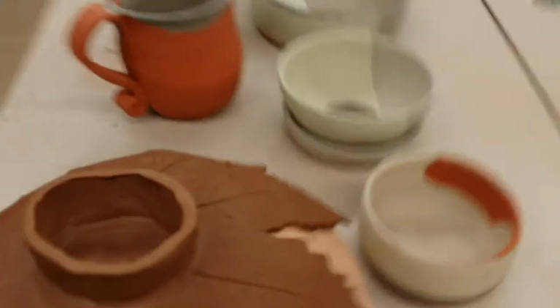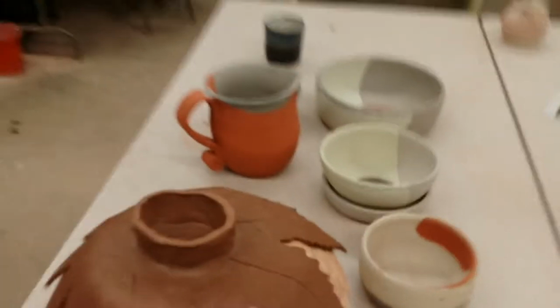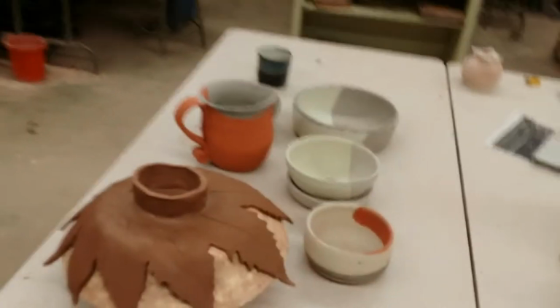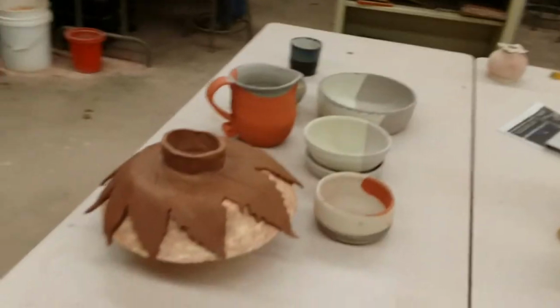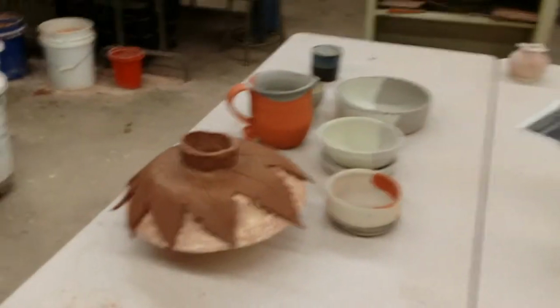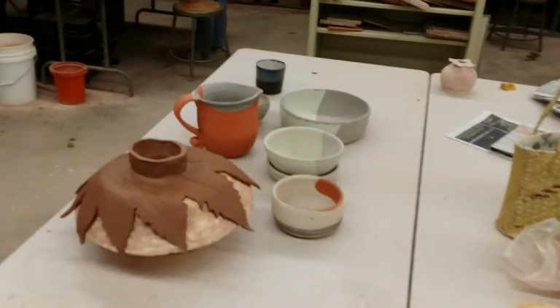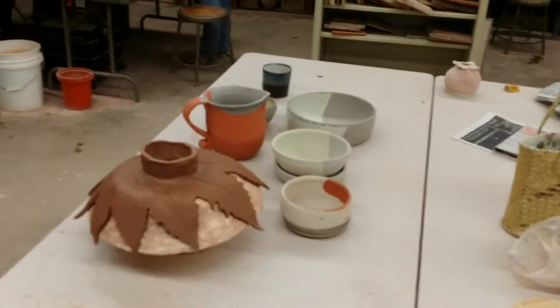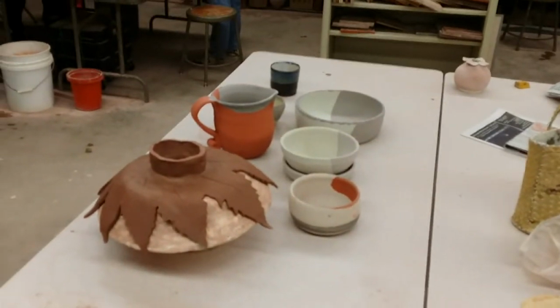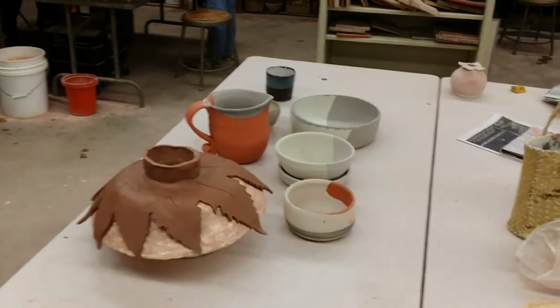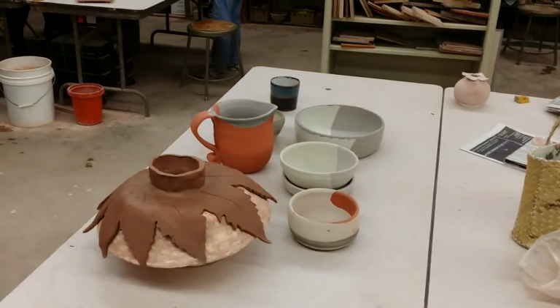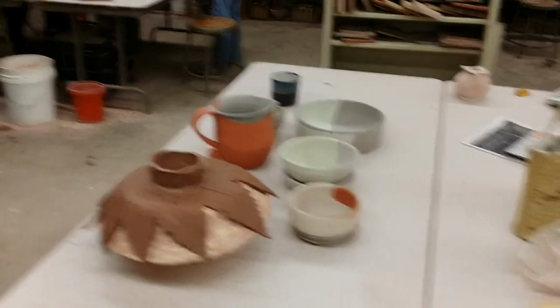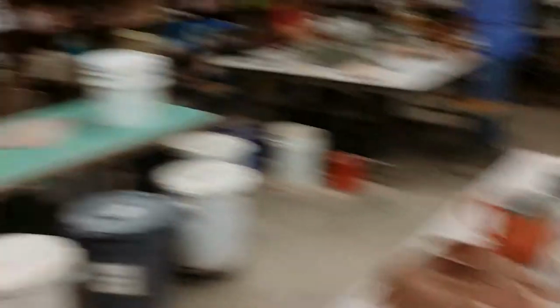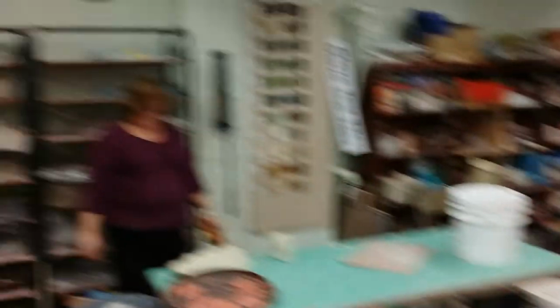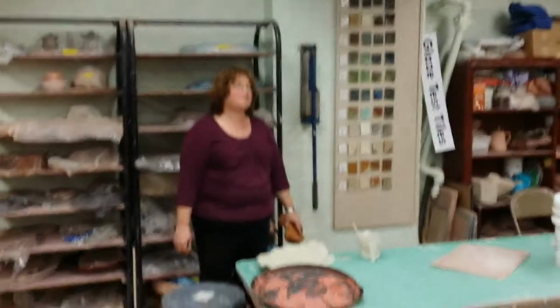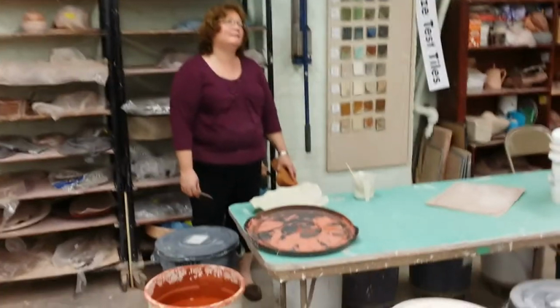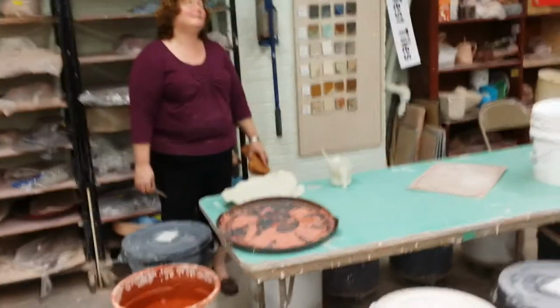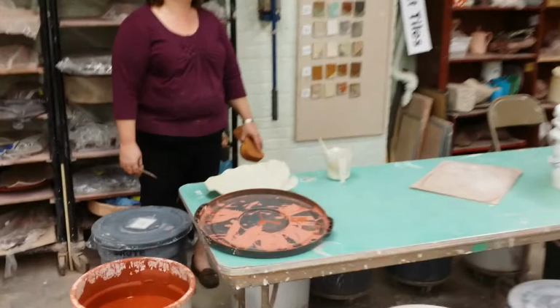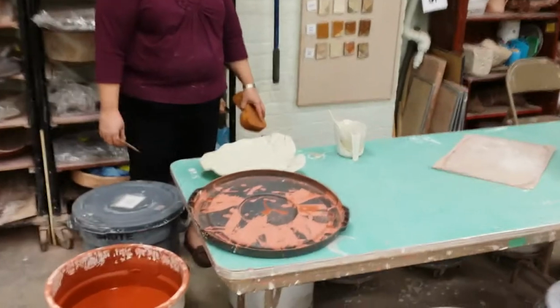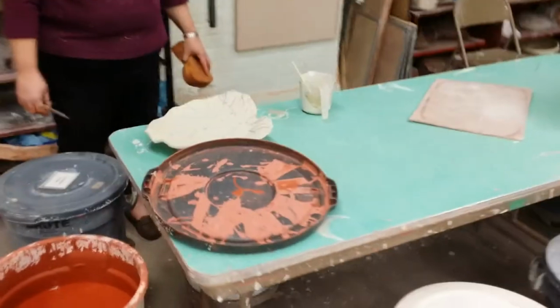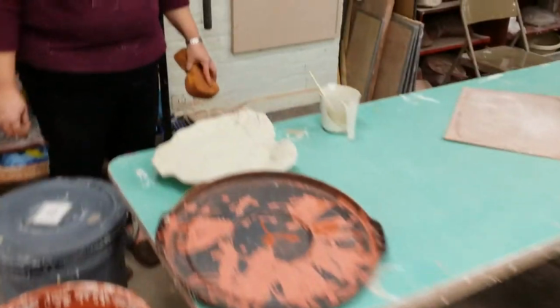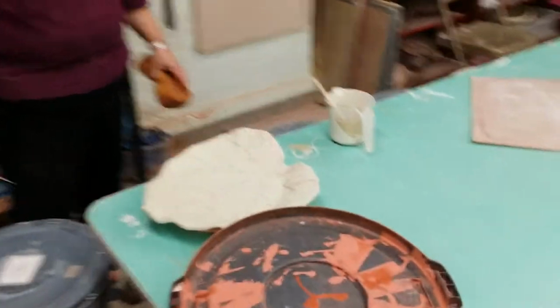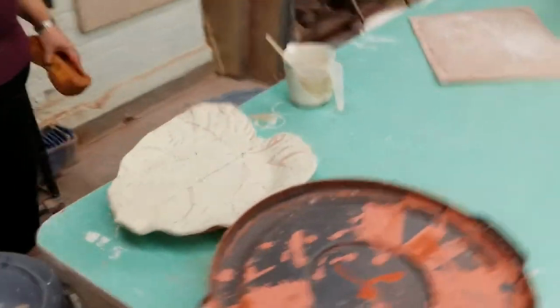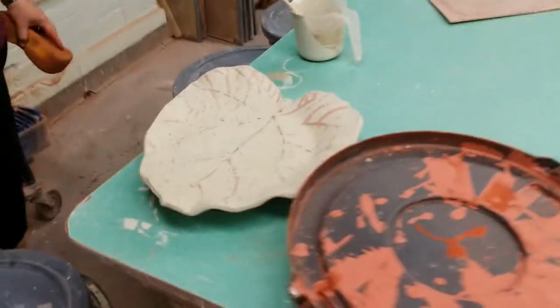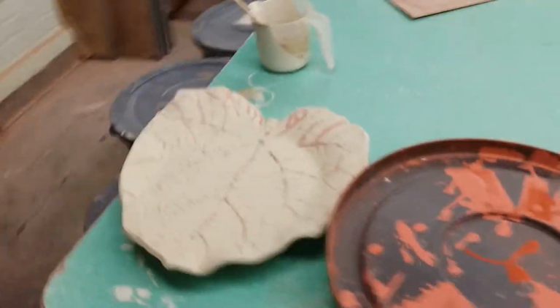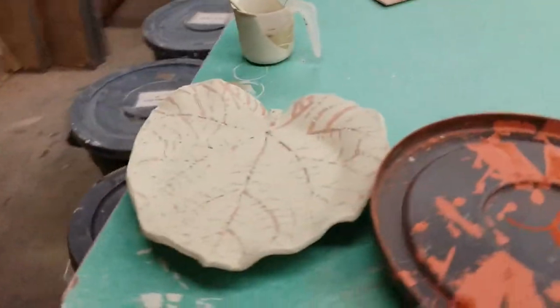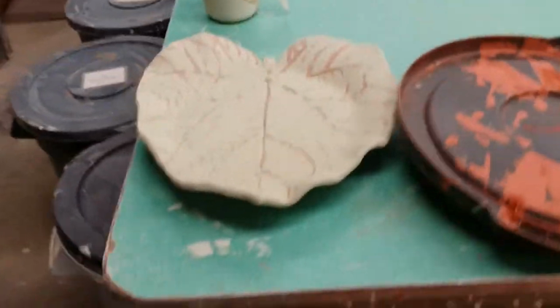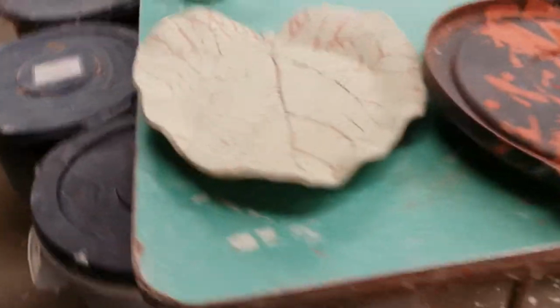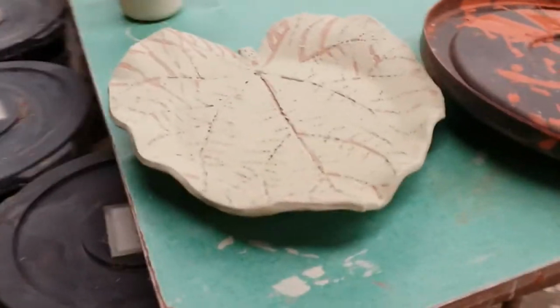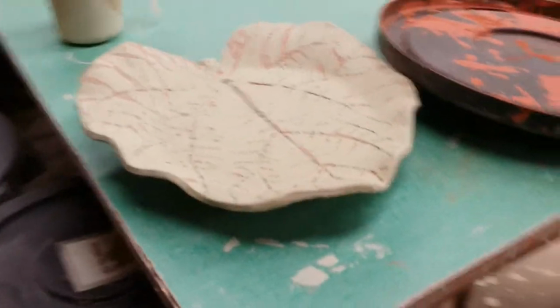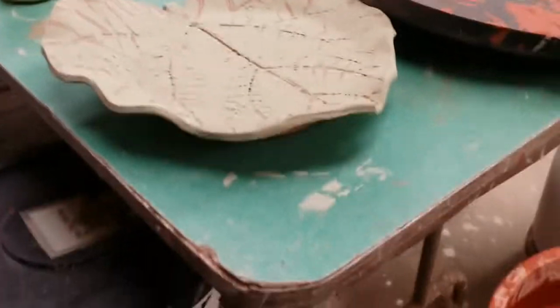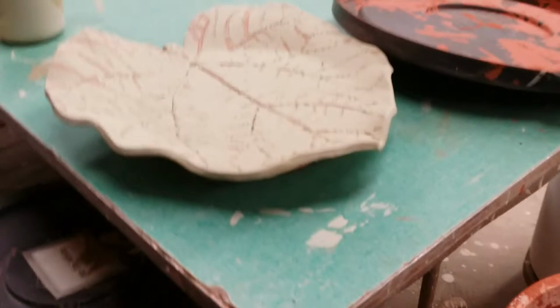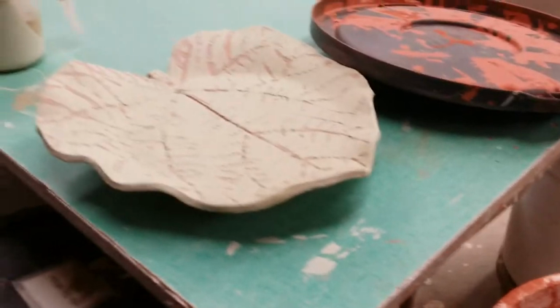That's it. Not much today. My beautiful wife is contemplating how to glaze her leaf. Another leaf. This looks wonderful, honey.